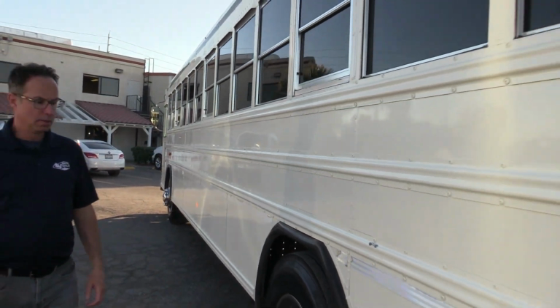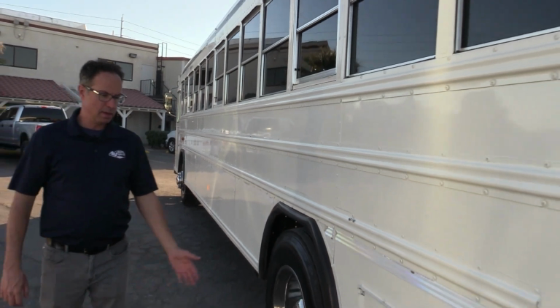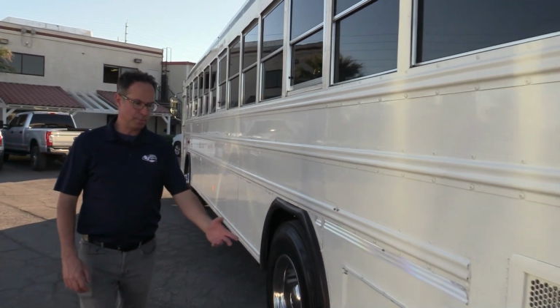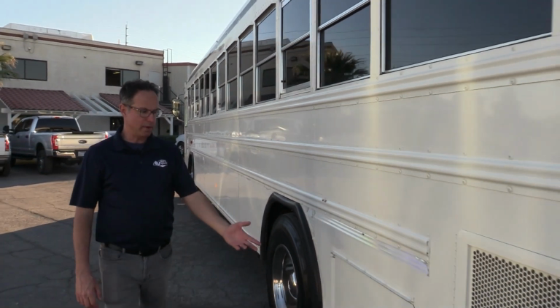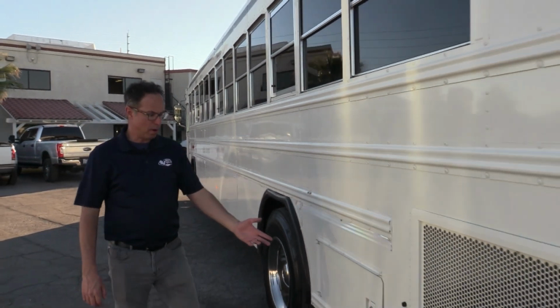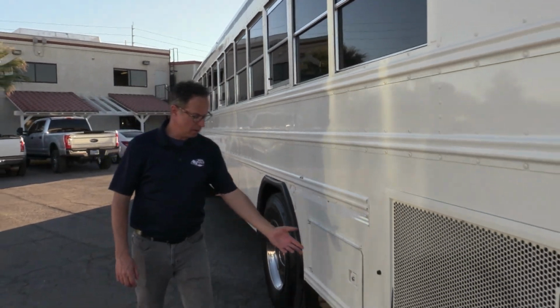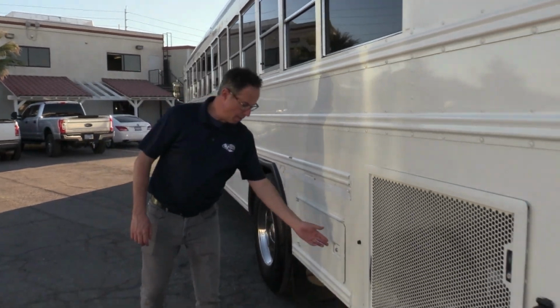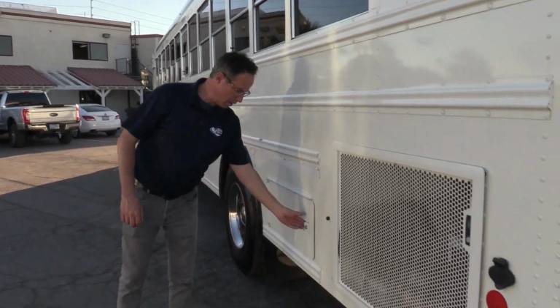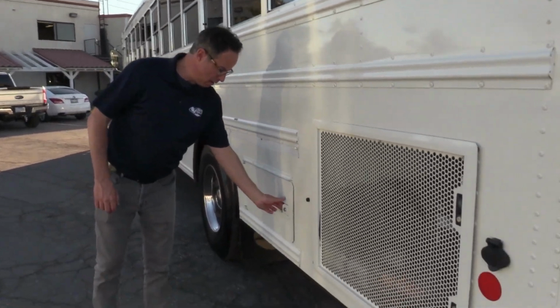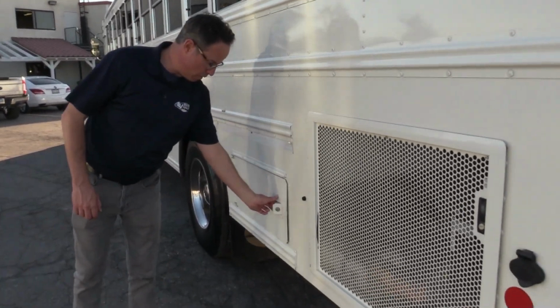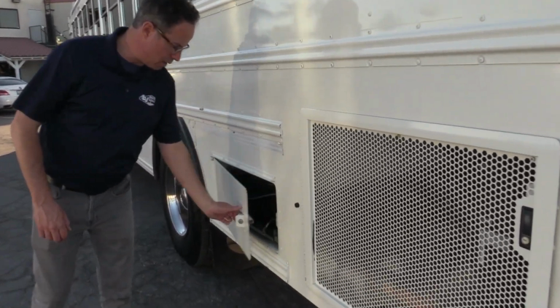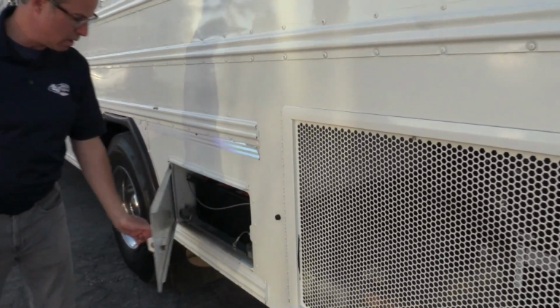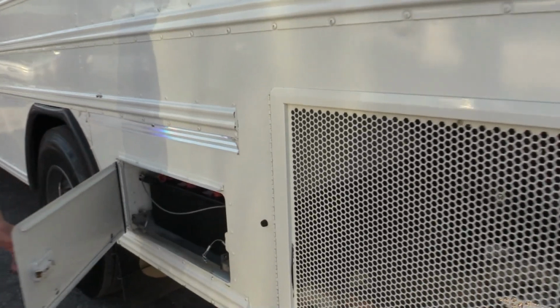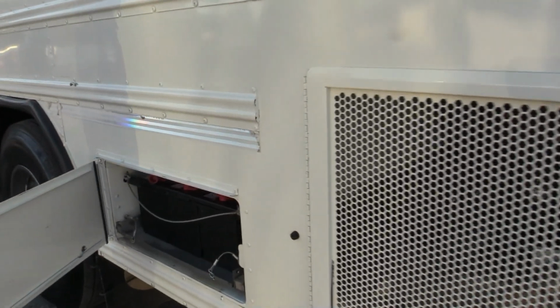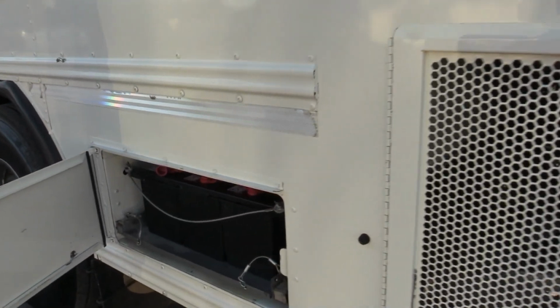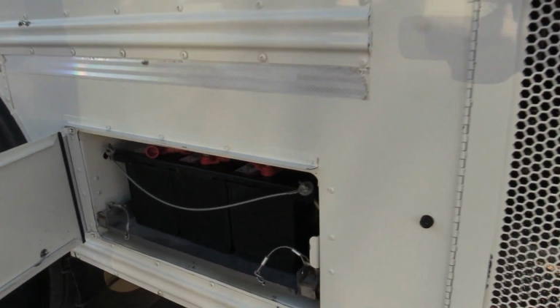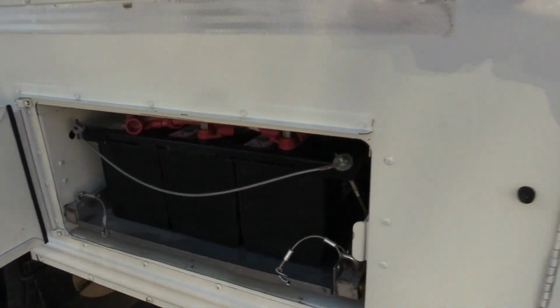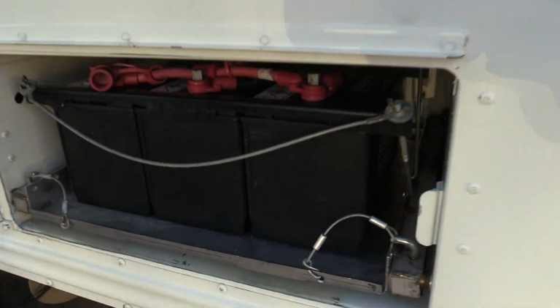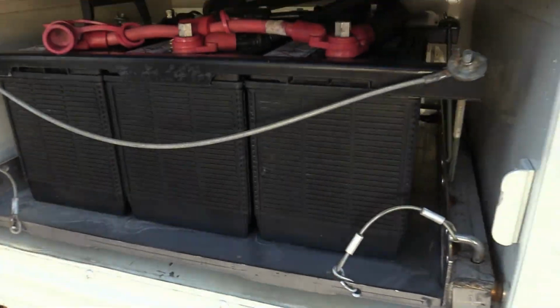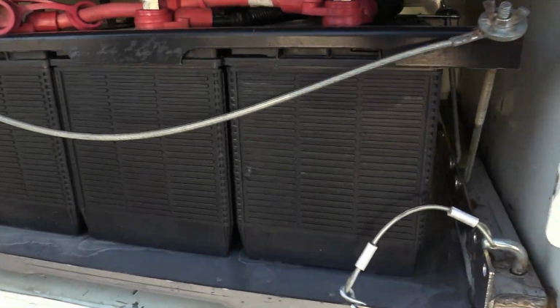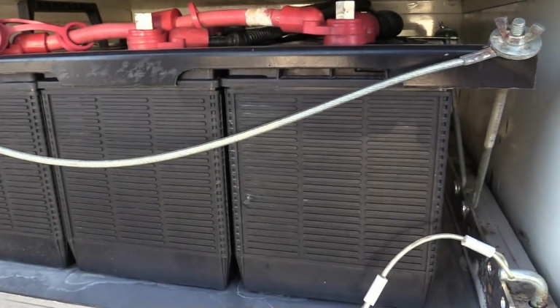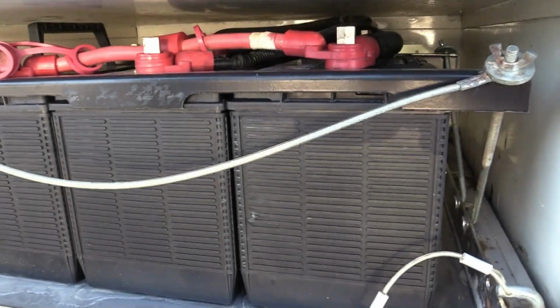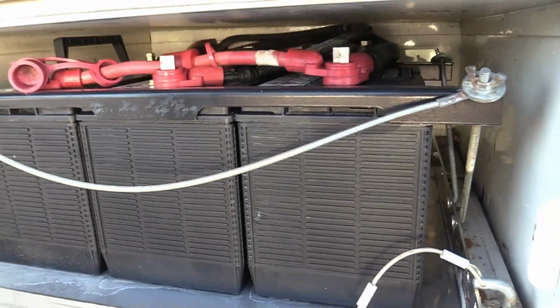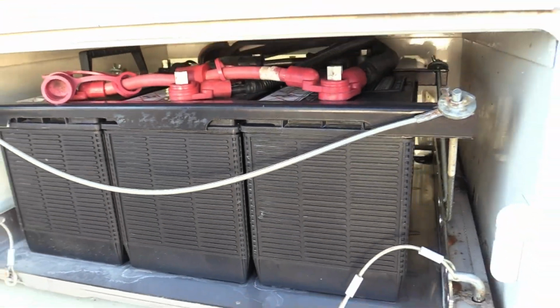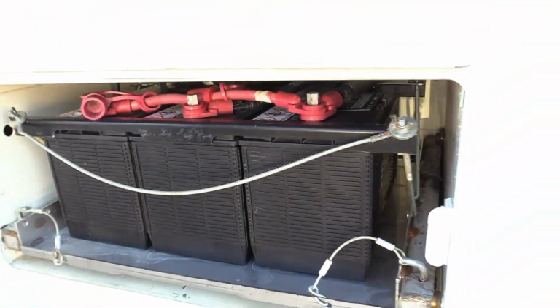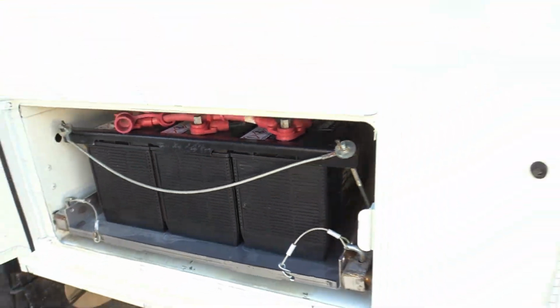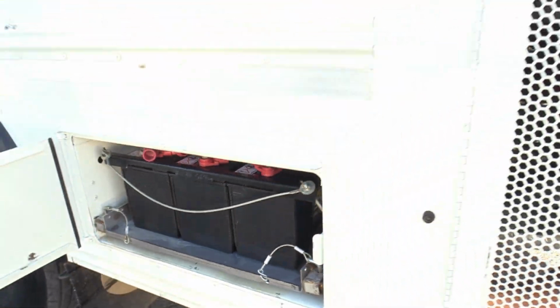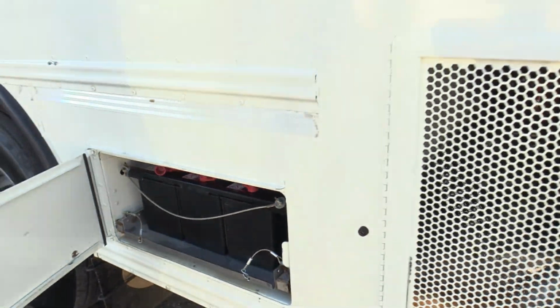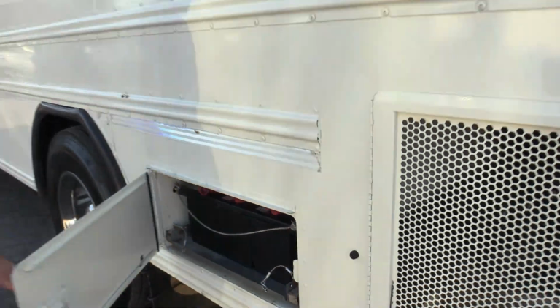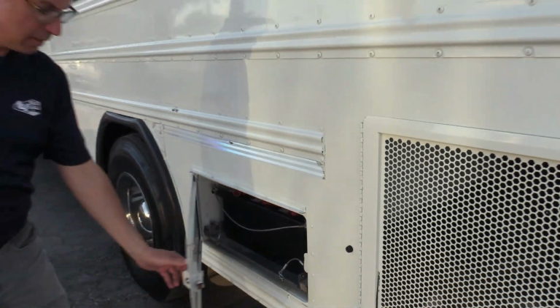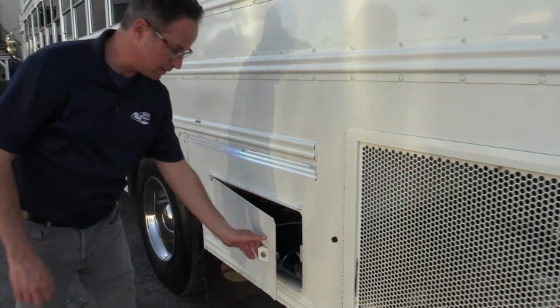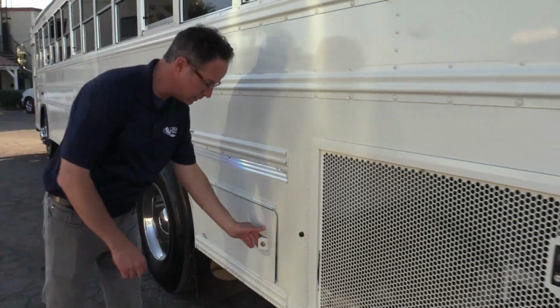Looking back here, you've got your battery compartment. And what do you know — brand new batteries. That's a little extra value we add here at Las Vegas Bus Sales.